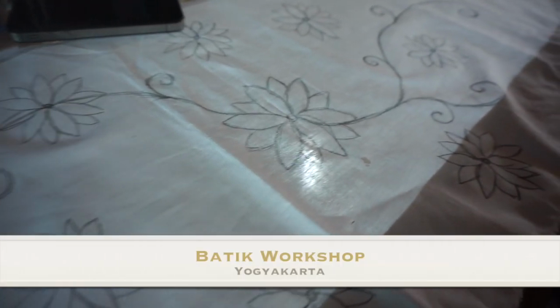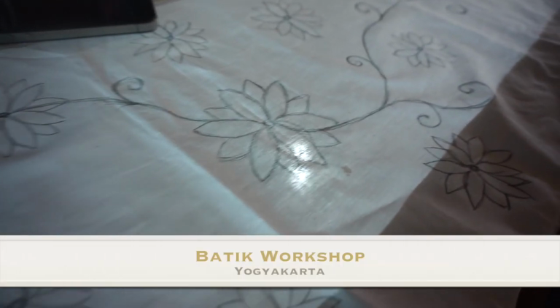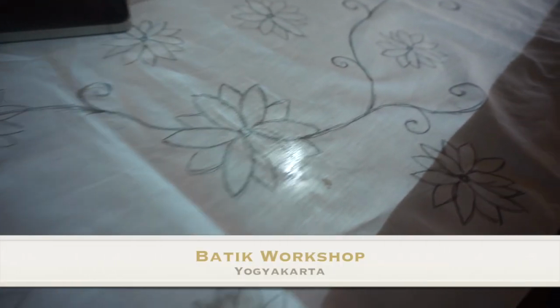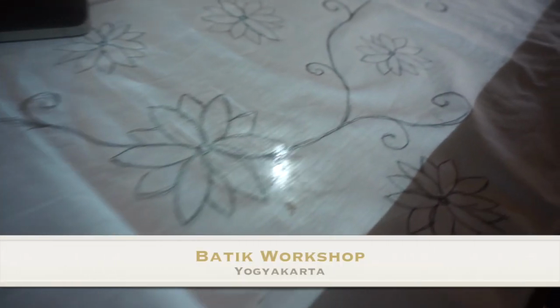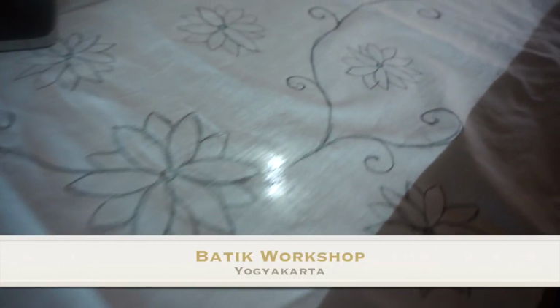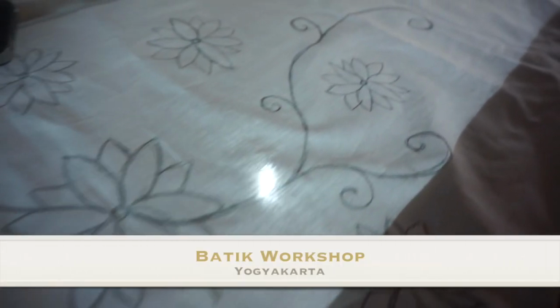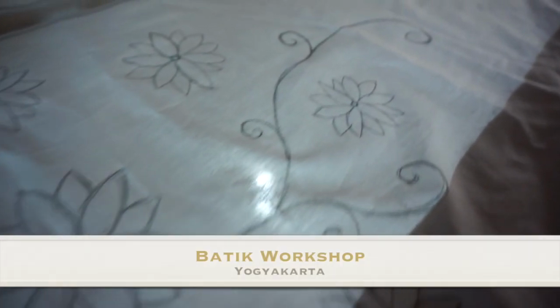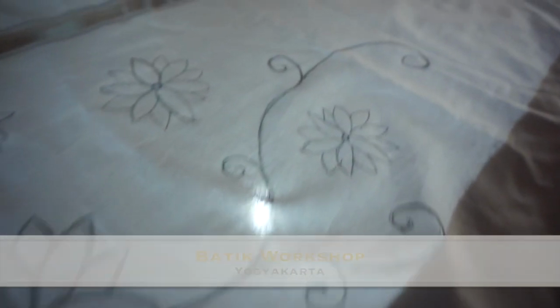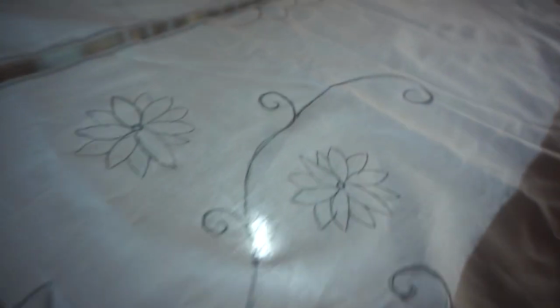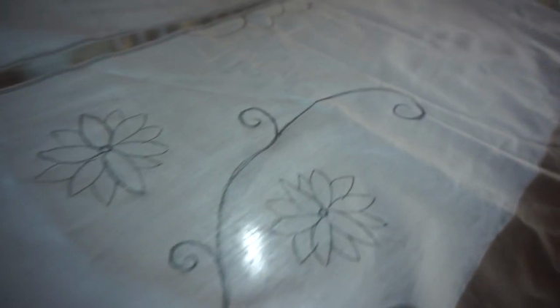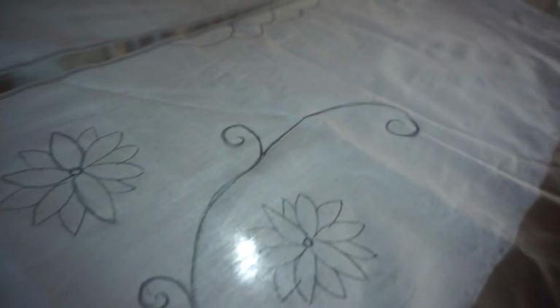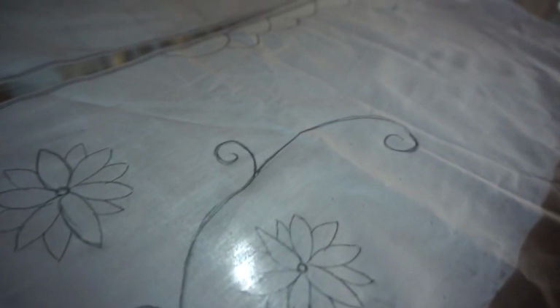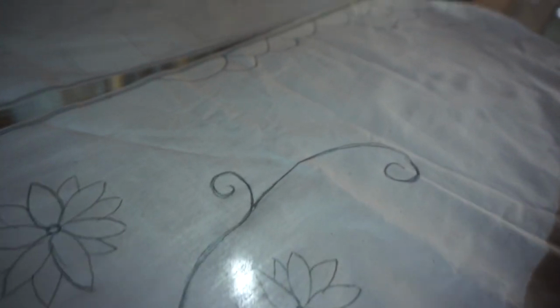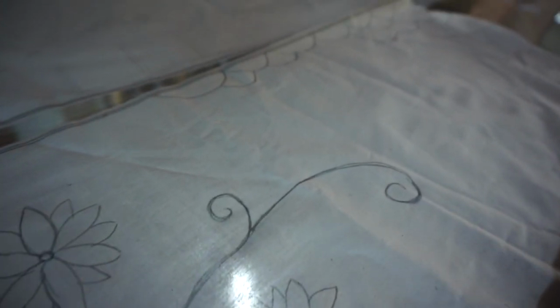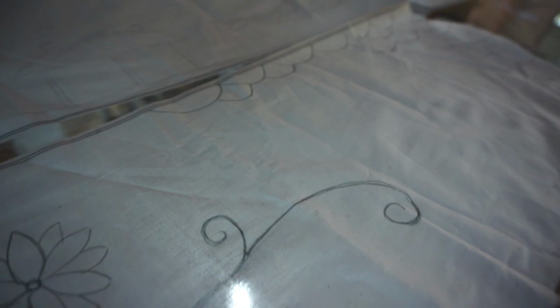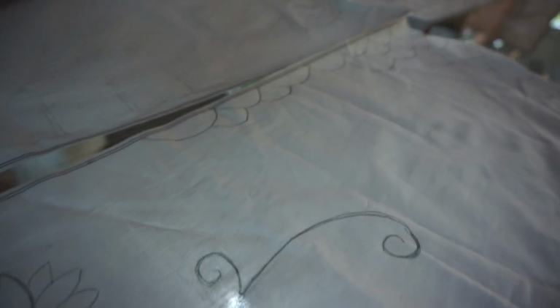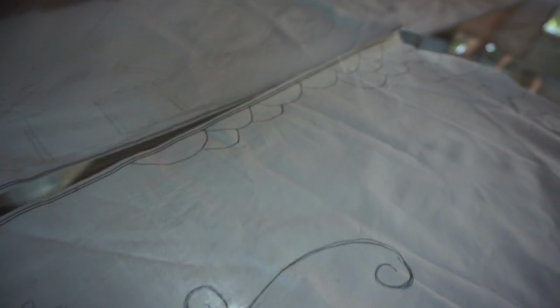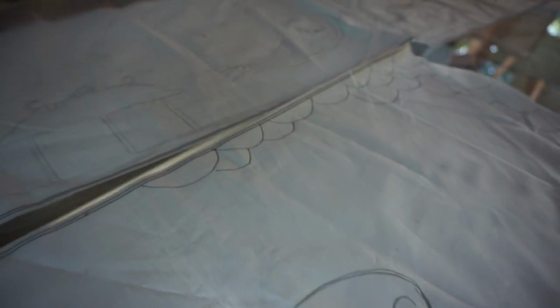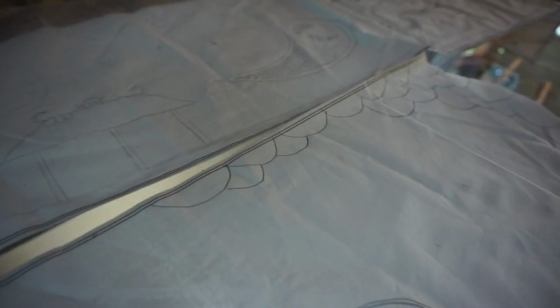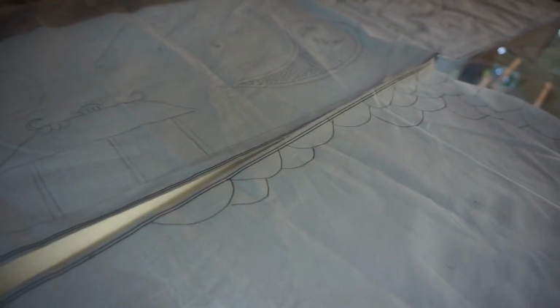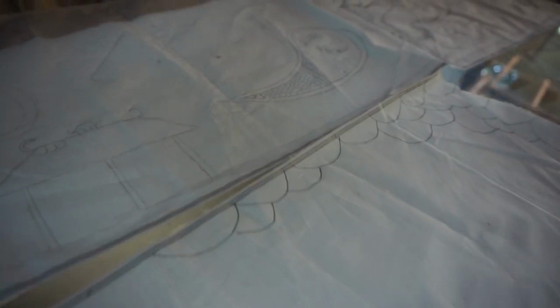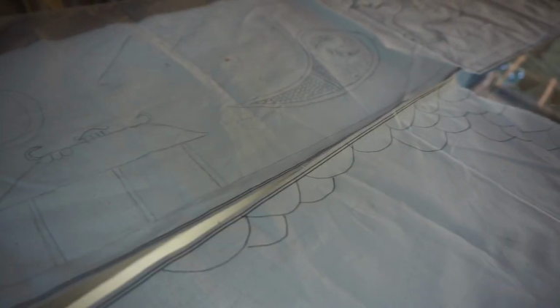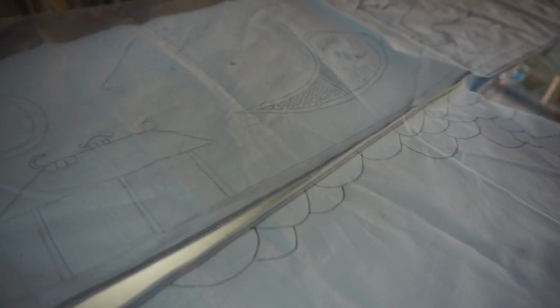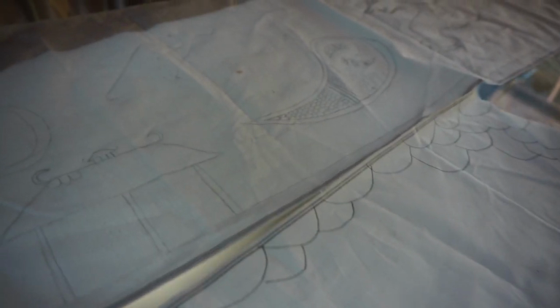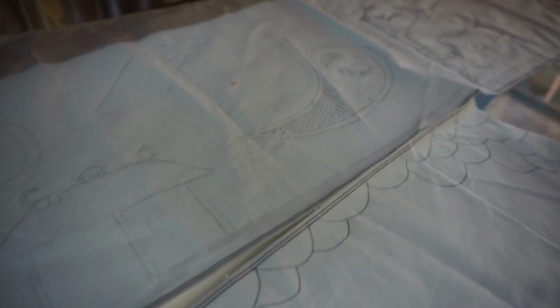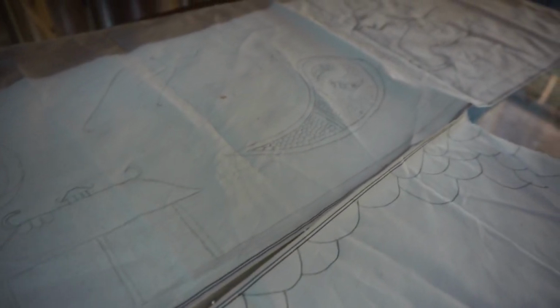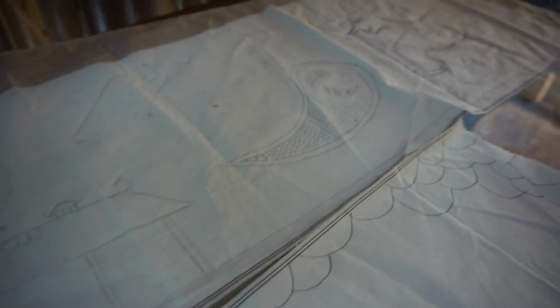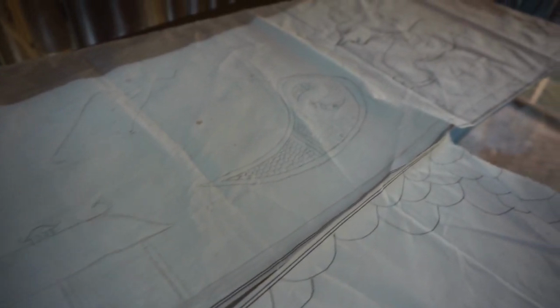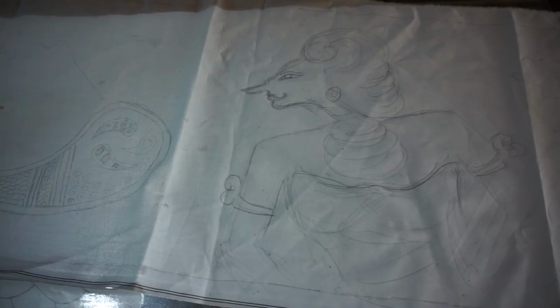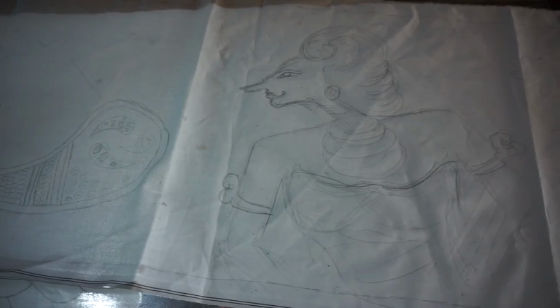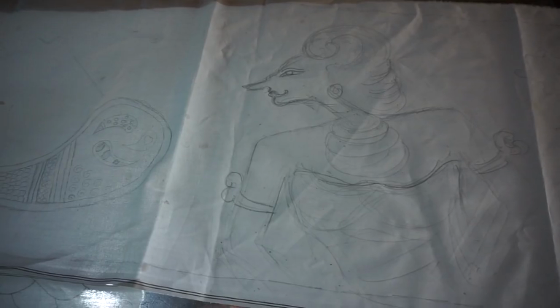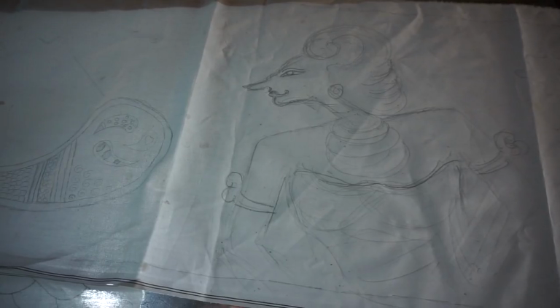Hello guys, this video is about a Batik workshop I joined in Yogyakarta. We started by drawing our pattern onto some fabric.